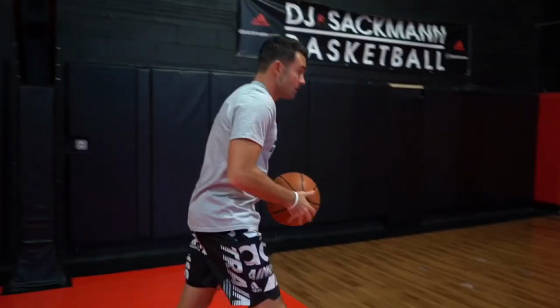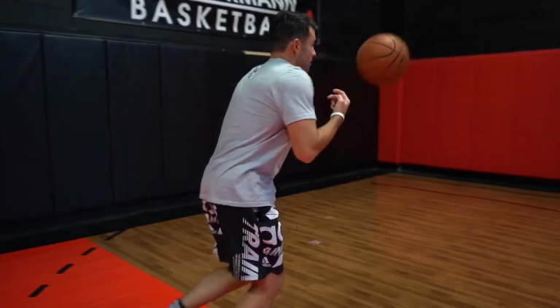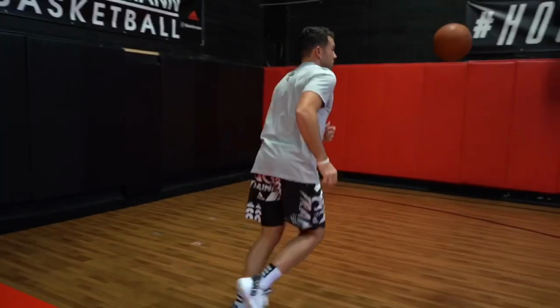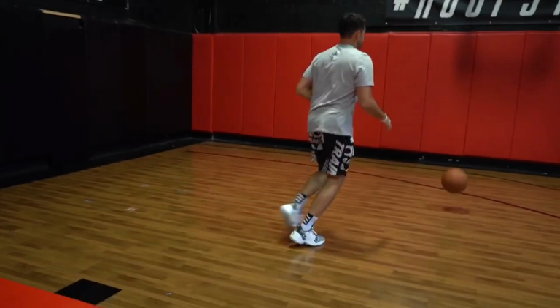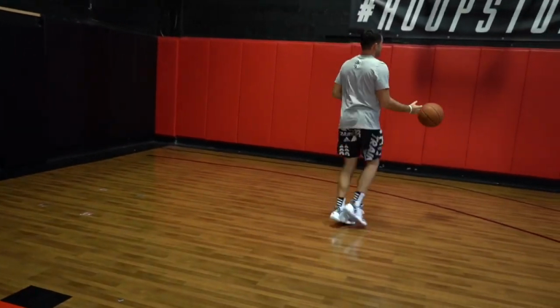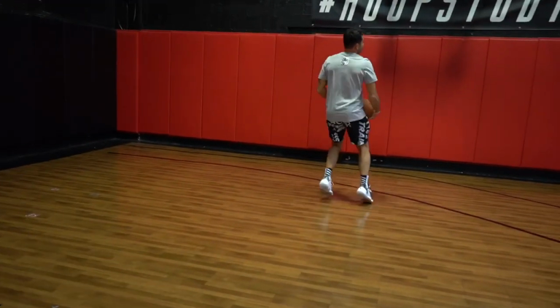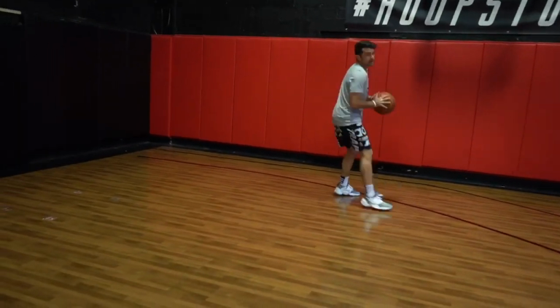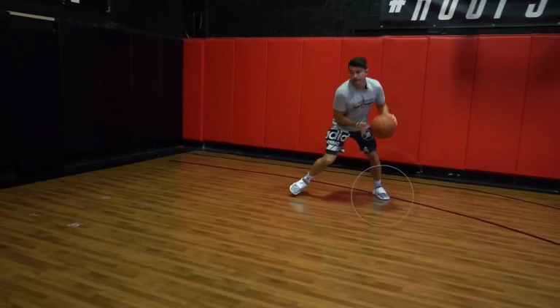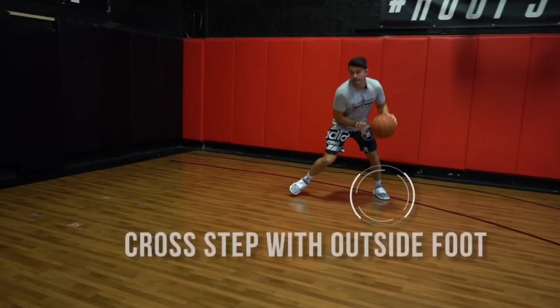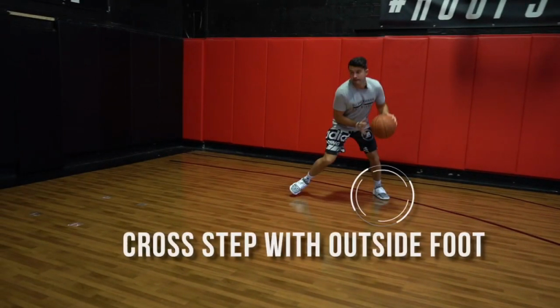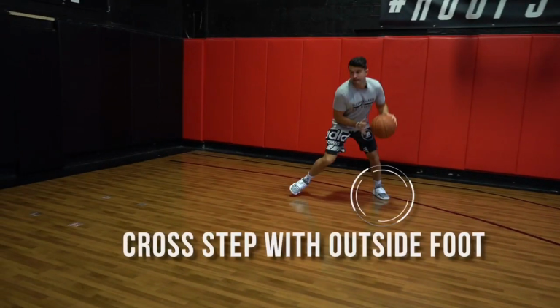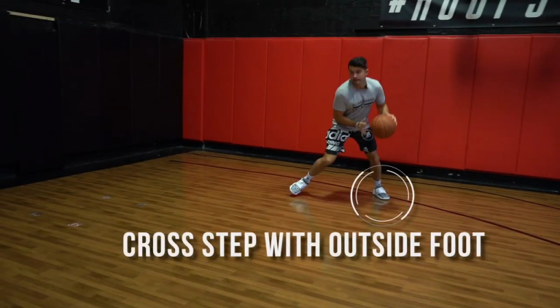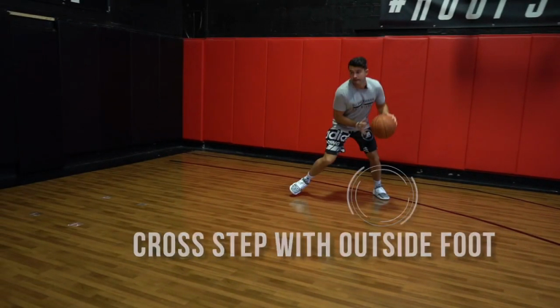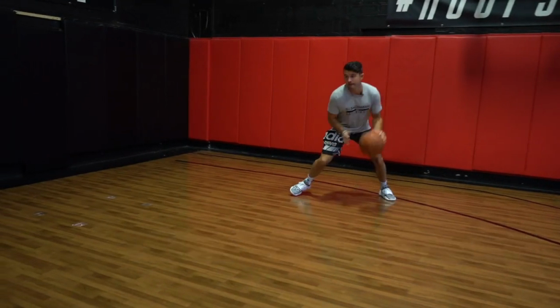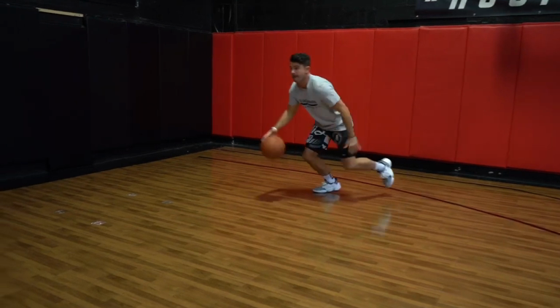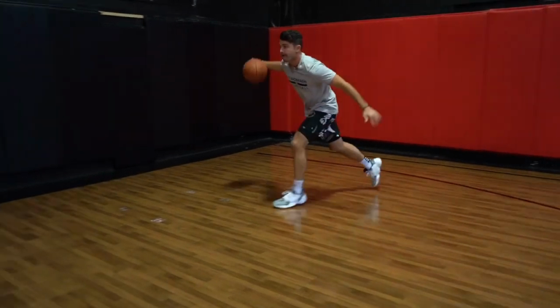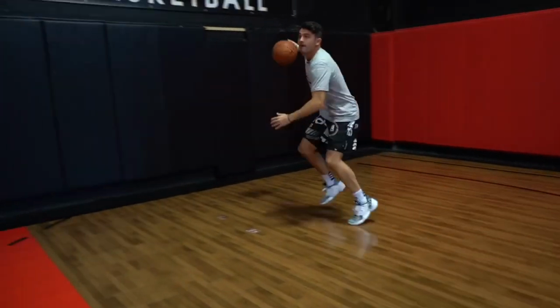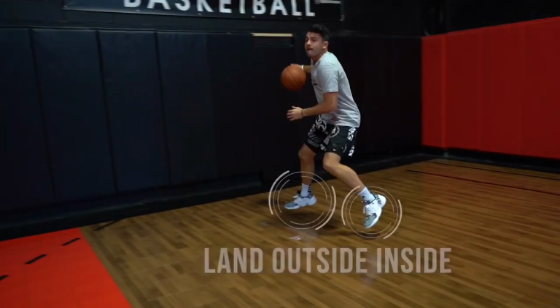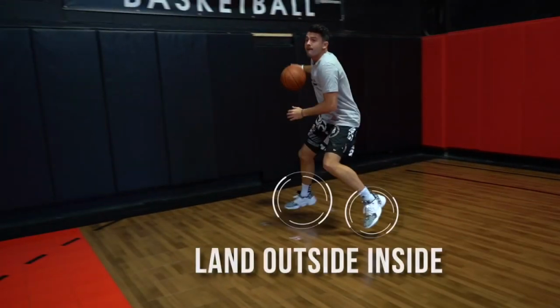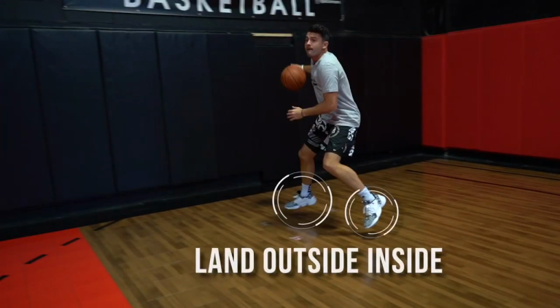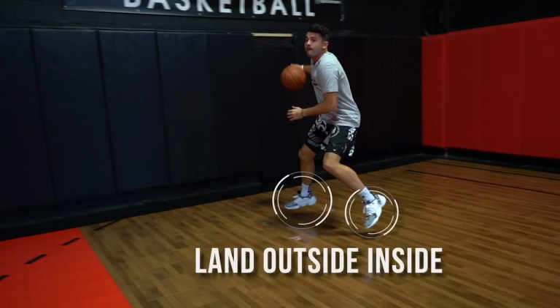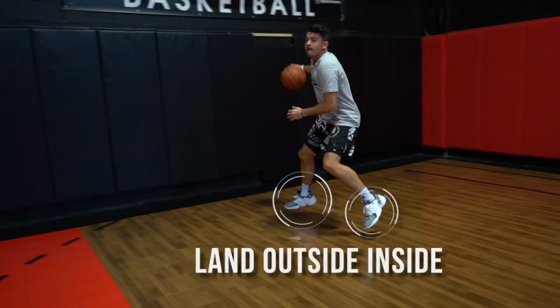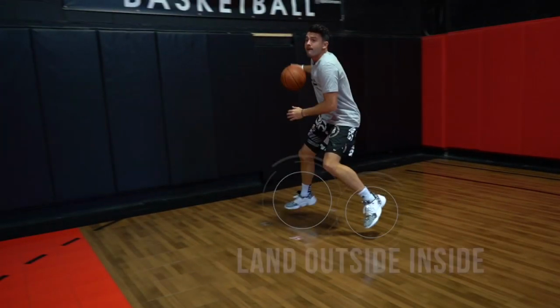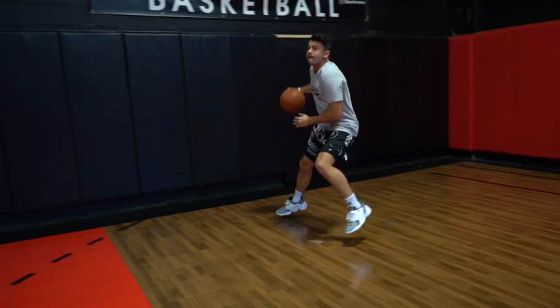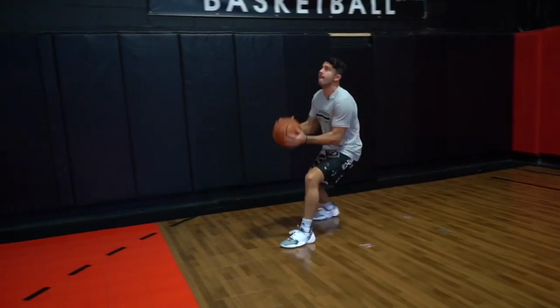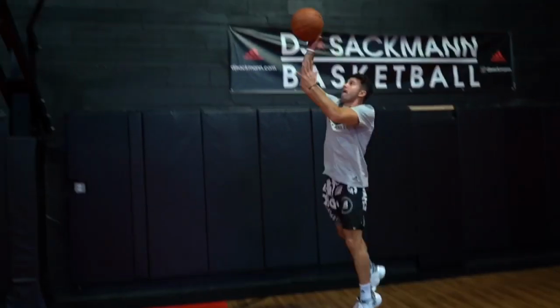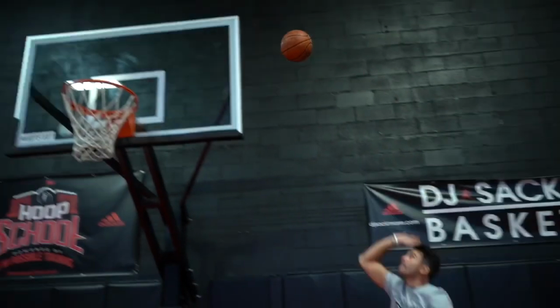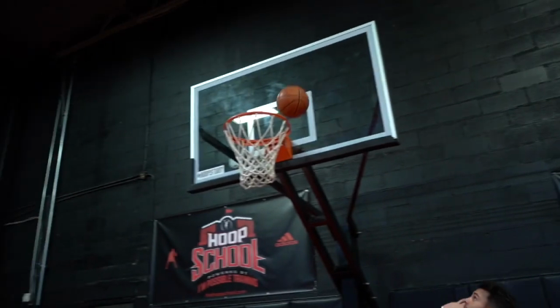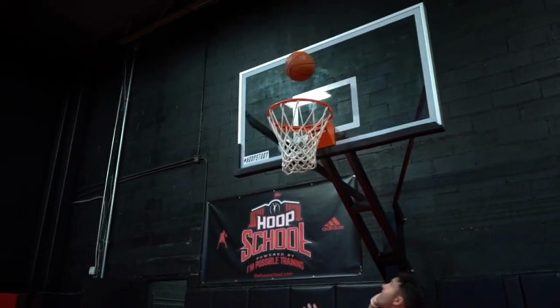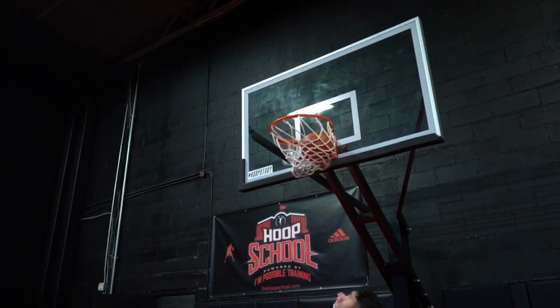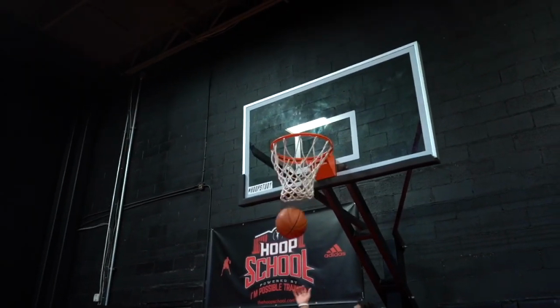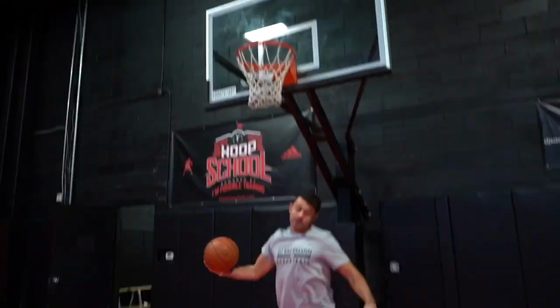That ball is getting out quick. Open palm on the release right now.